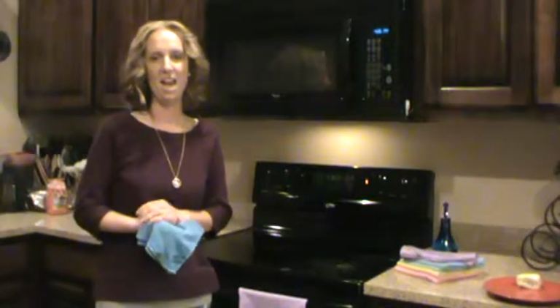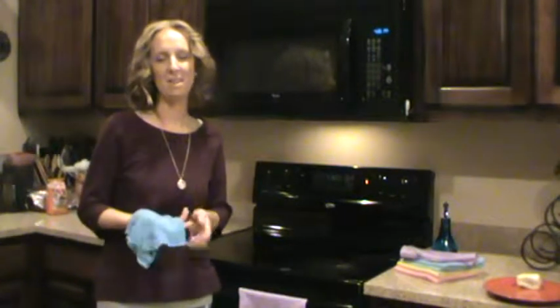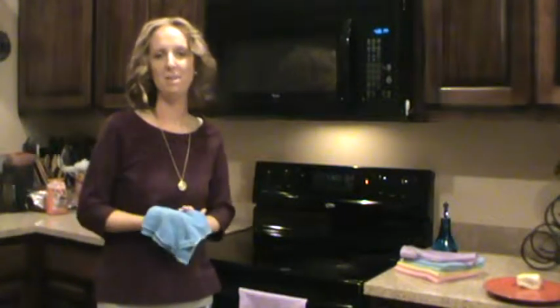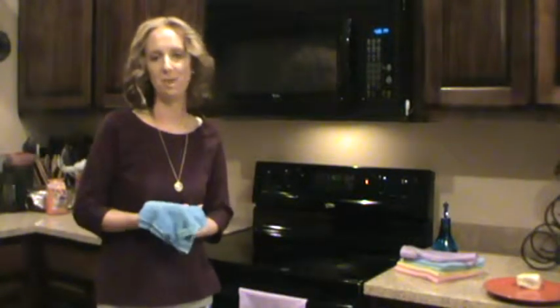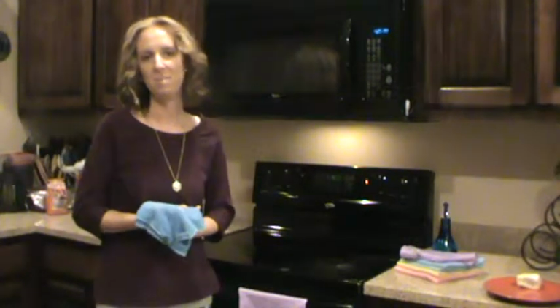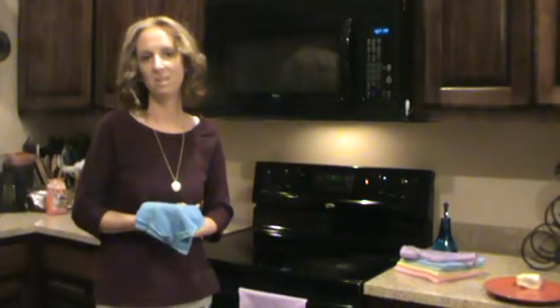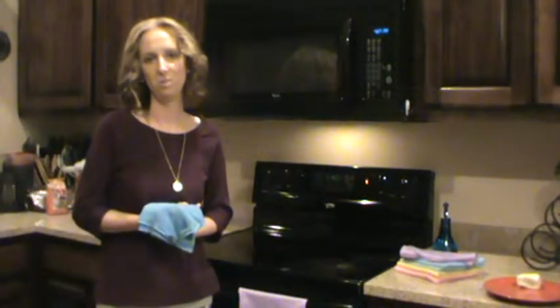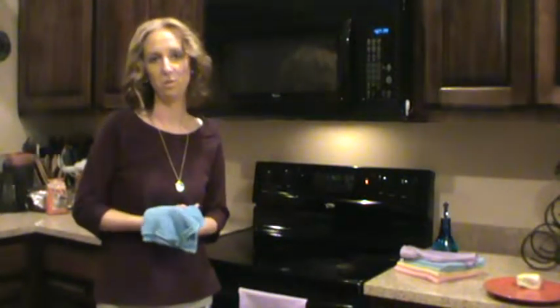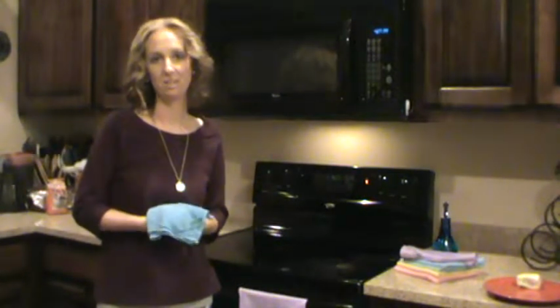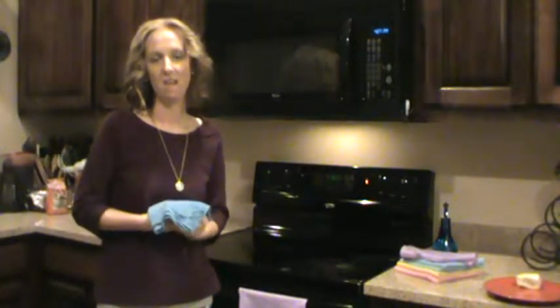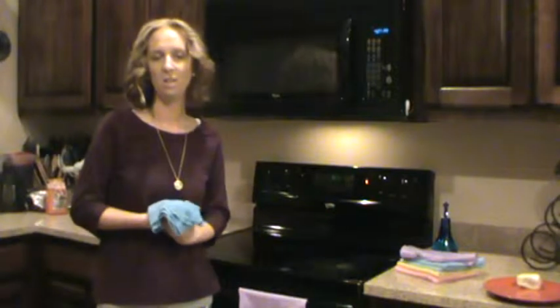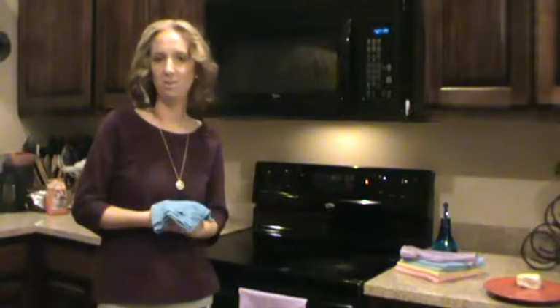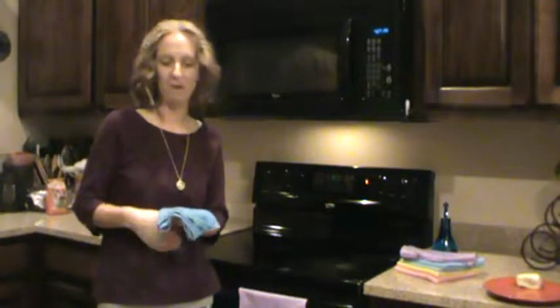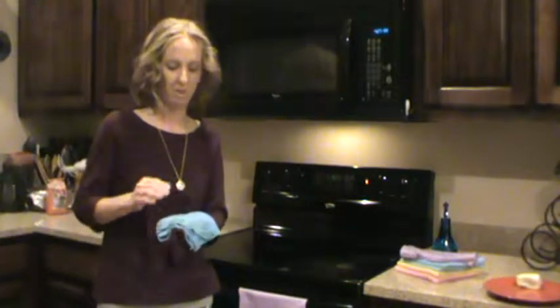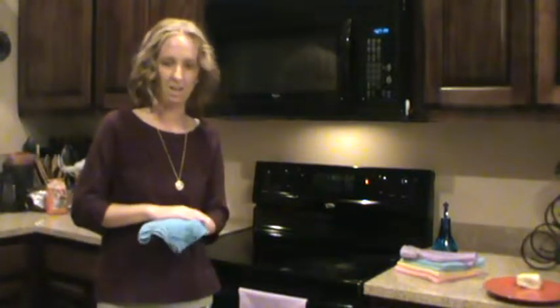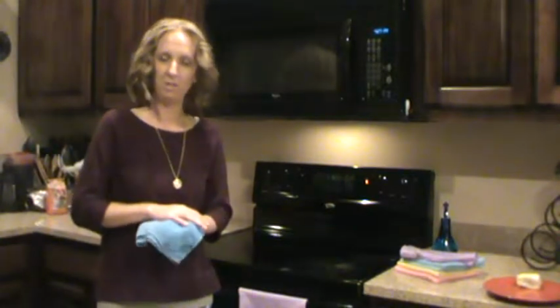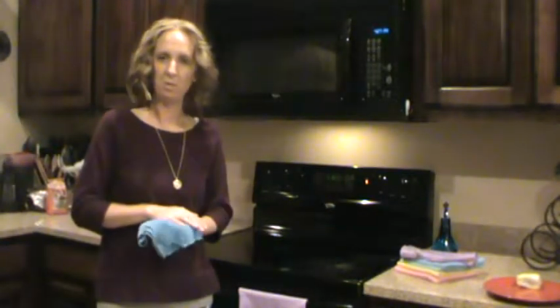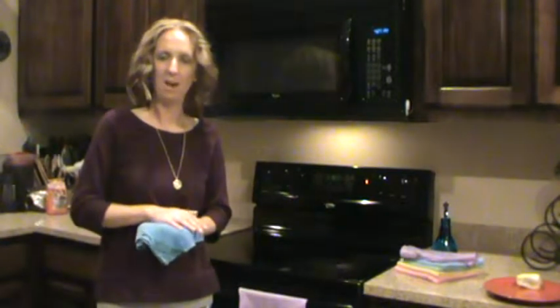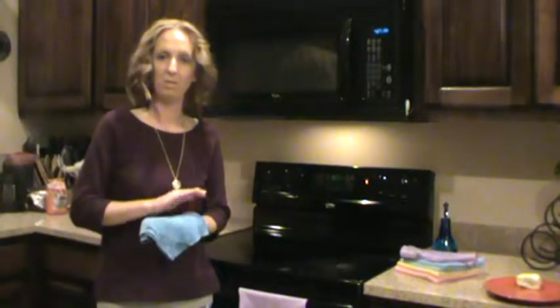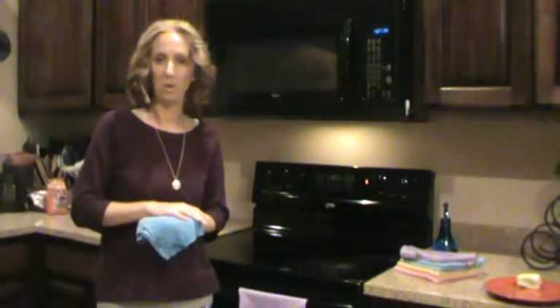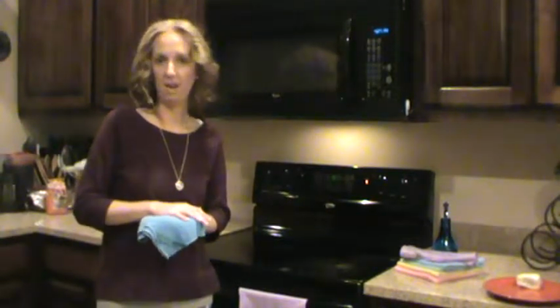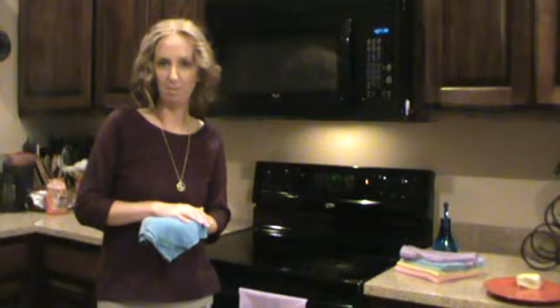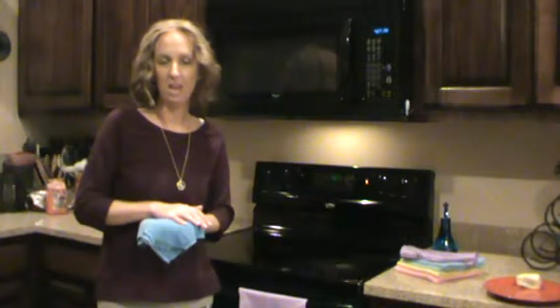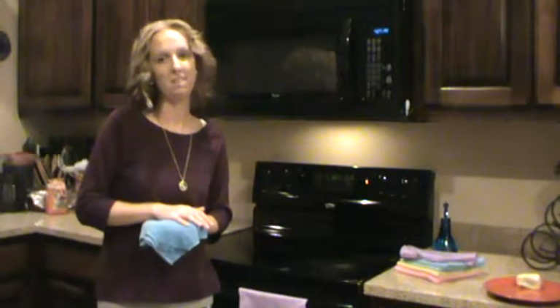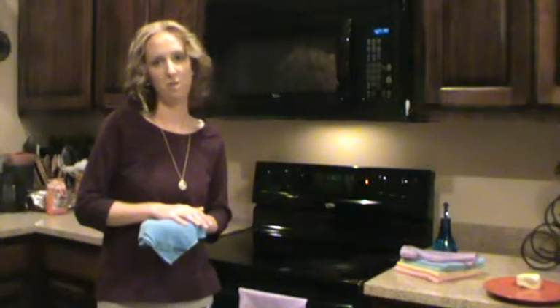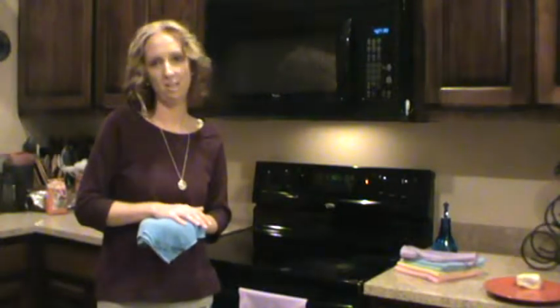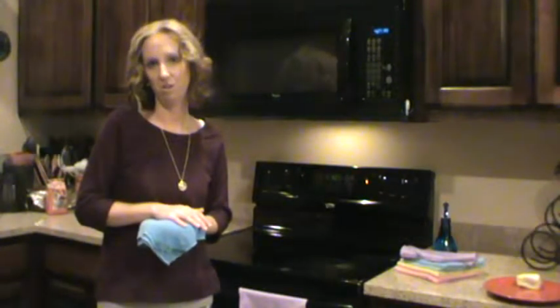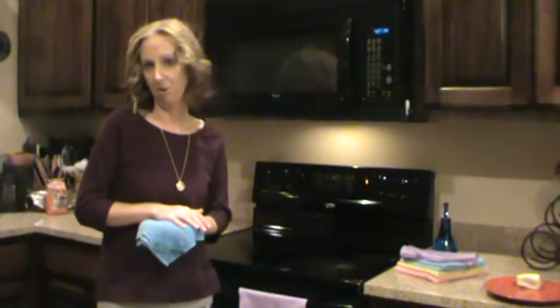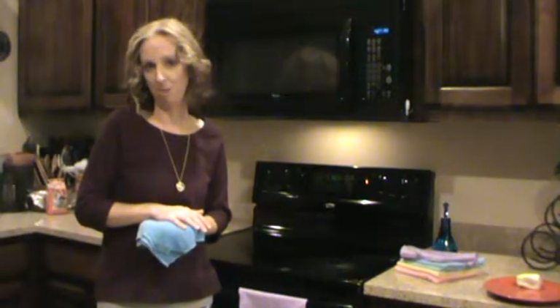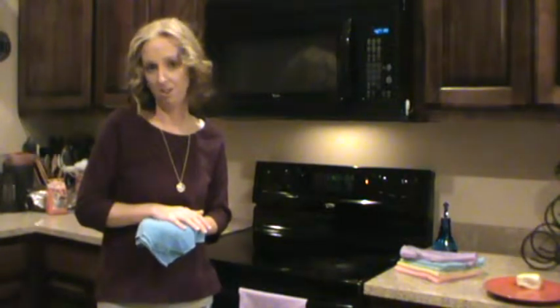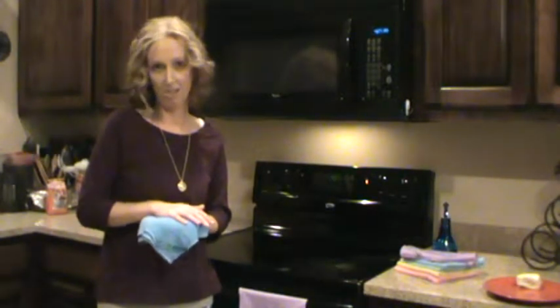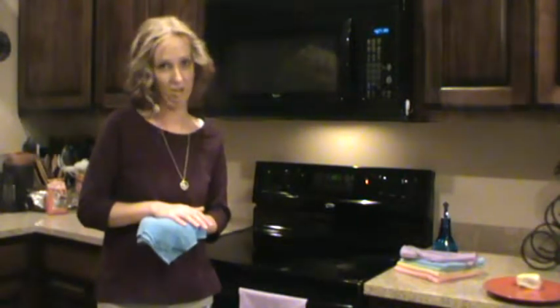Hi, my name is Abby Smoke. I'm an independent sales consultant with Norwex. I want to talk to you today about Norwex's microfiber and why it stands alone against the other leading microfiber products in the industry.